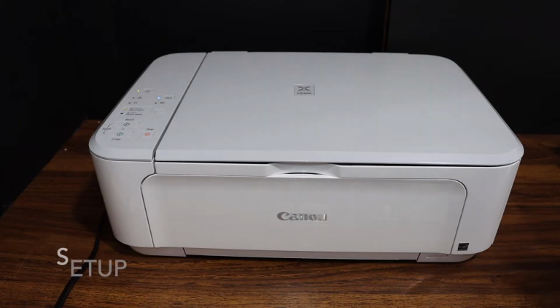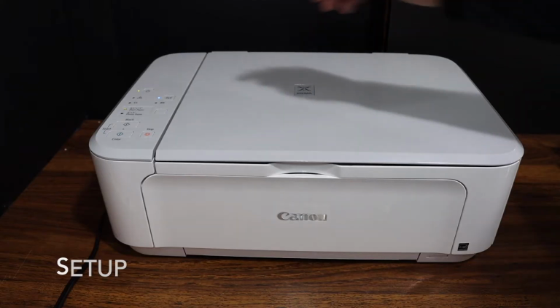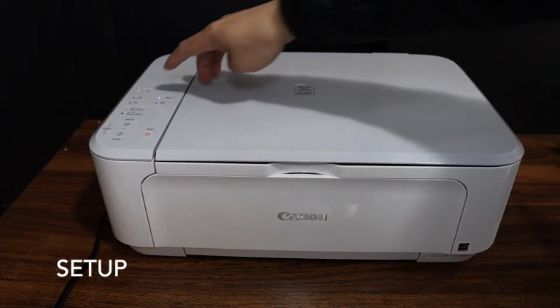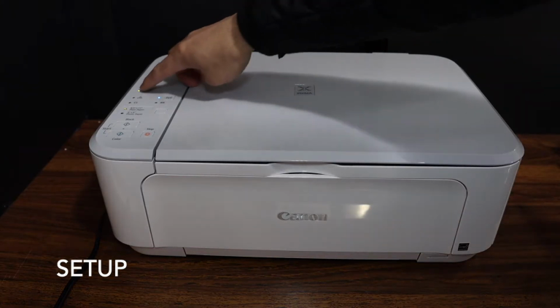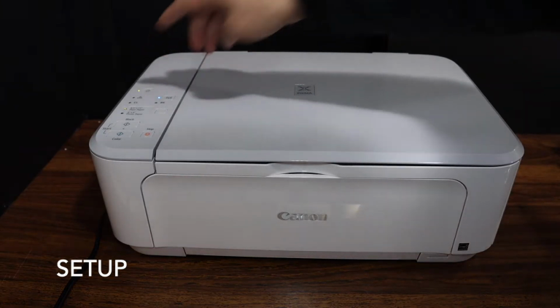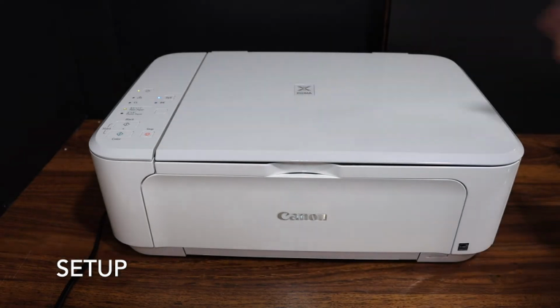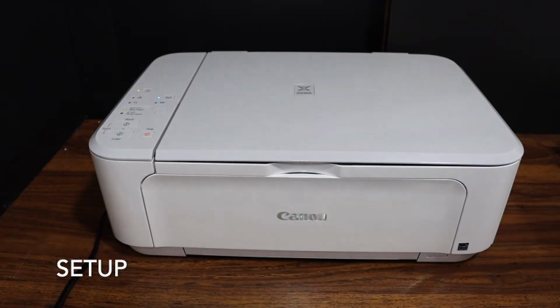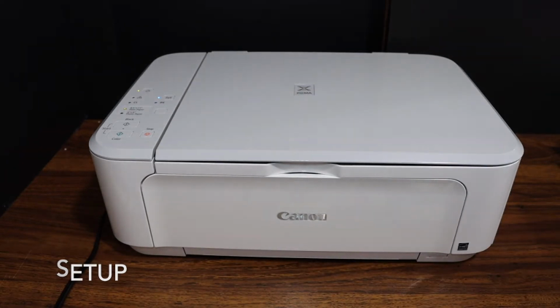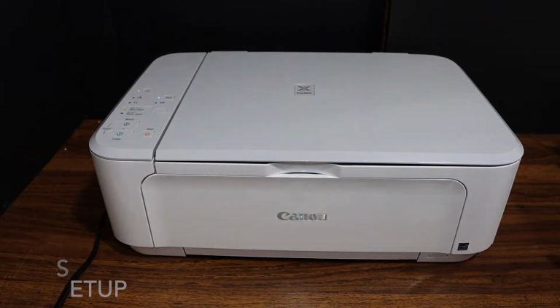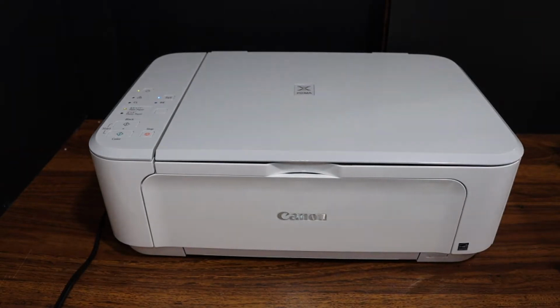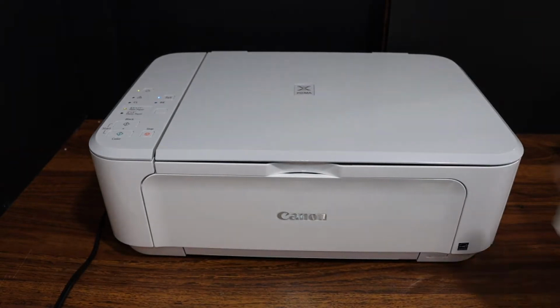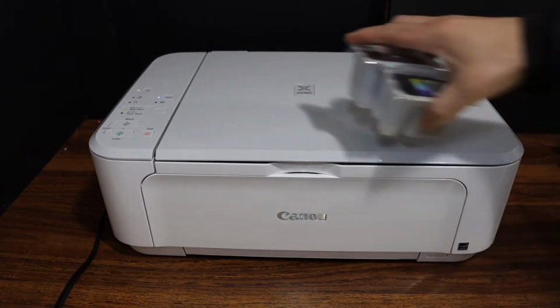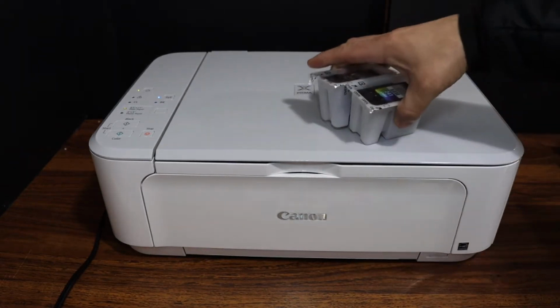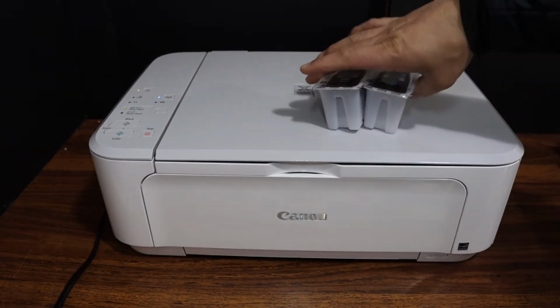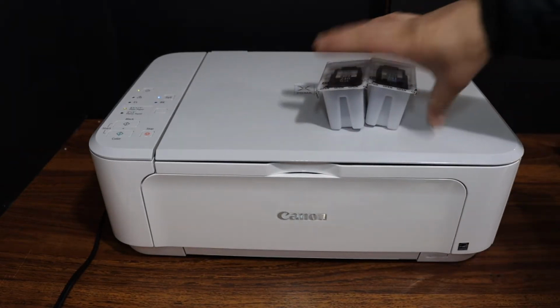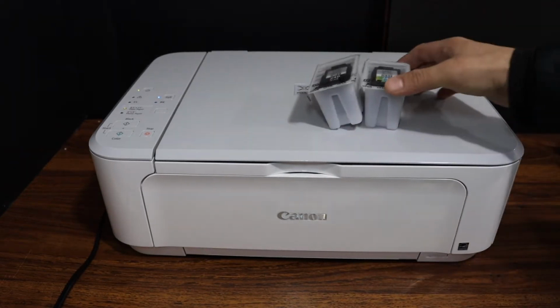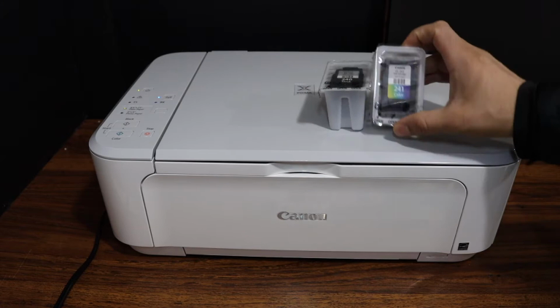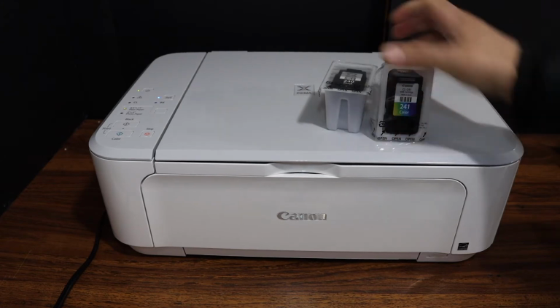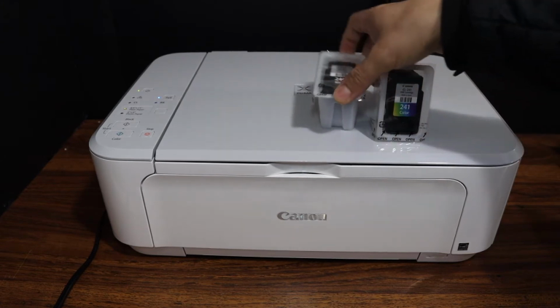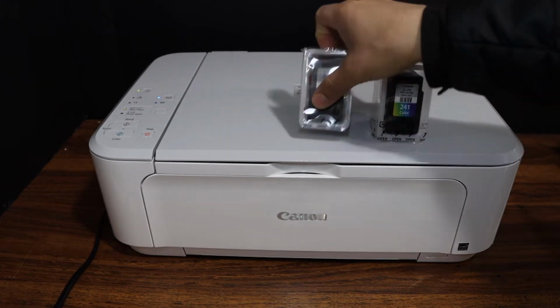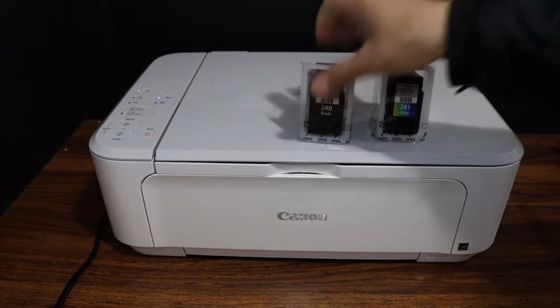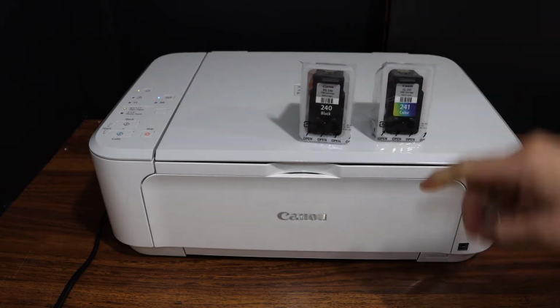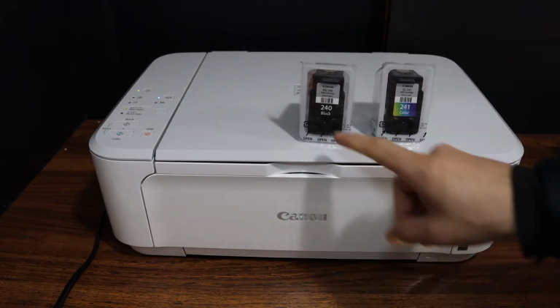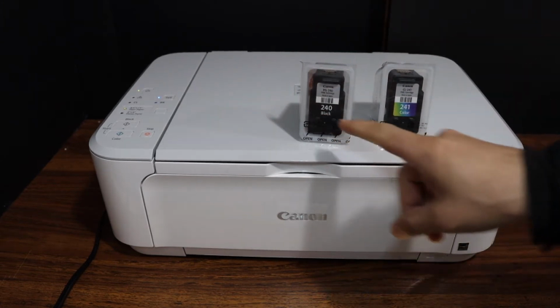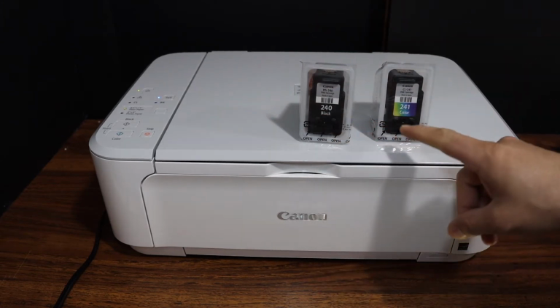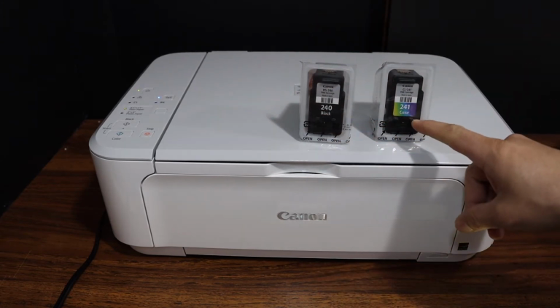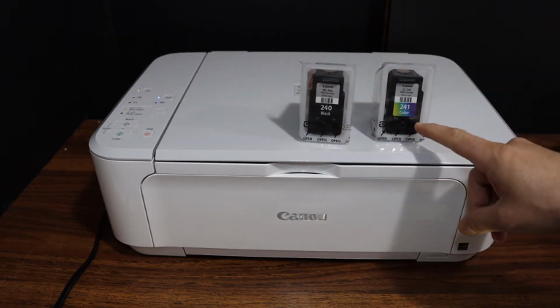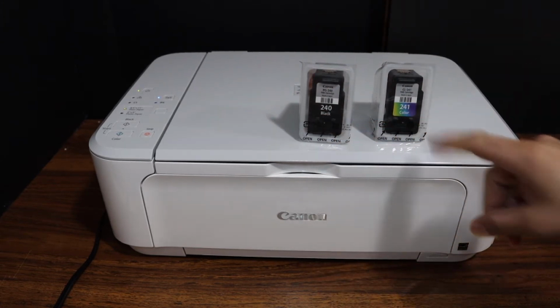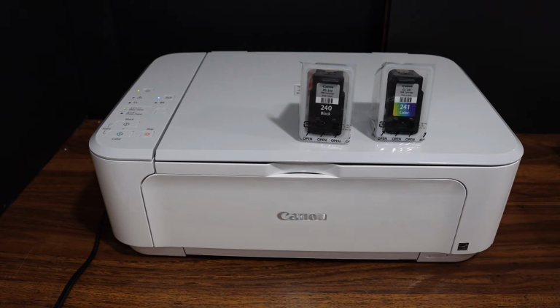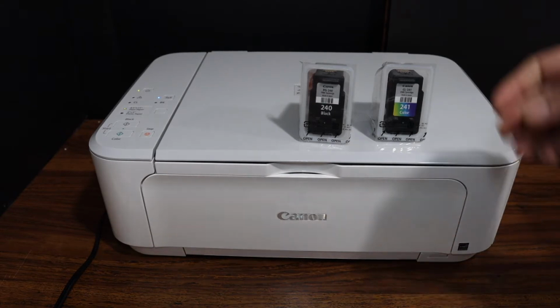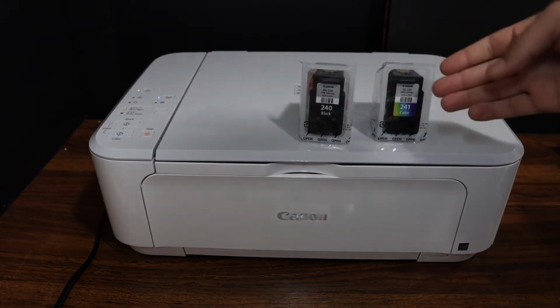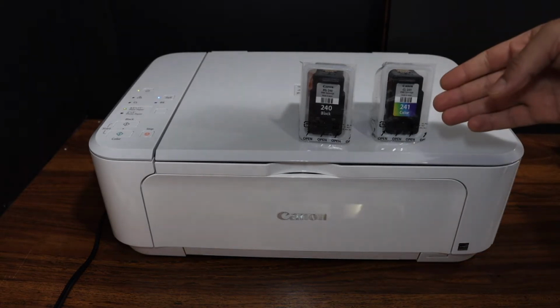Switch on your printer by pressing the power button, and we have to install the setup ink cartridges. These are the two ink cartridges we get with this printer — ink number 240 black and 241 color. These are the setup ink cartridges.